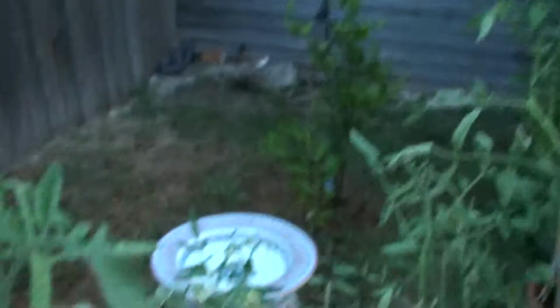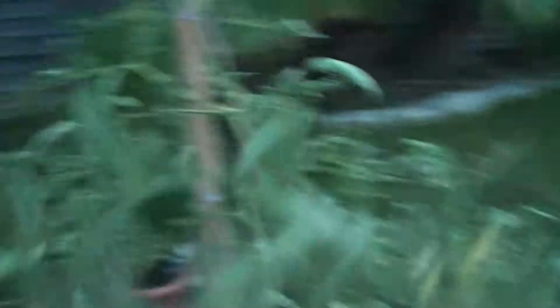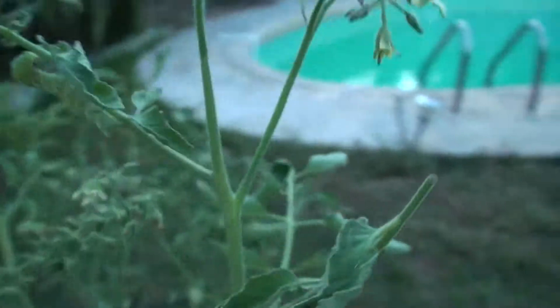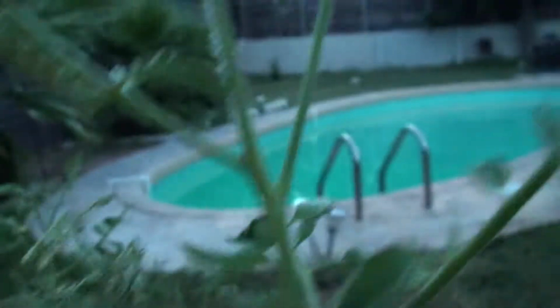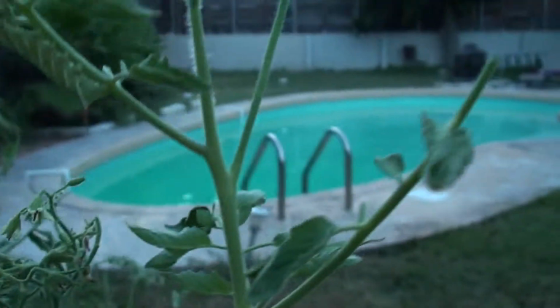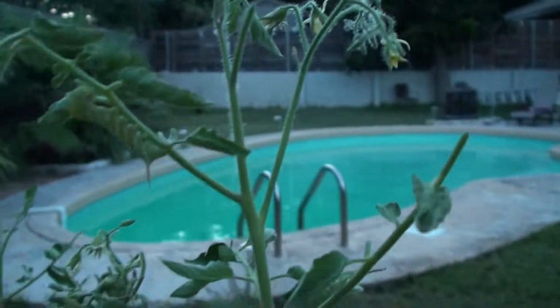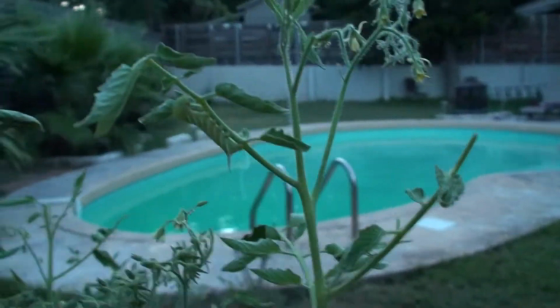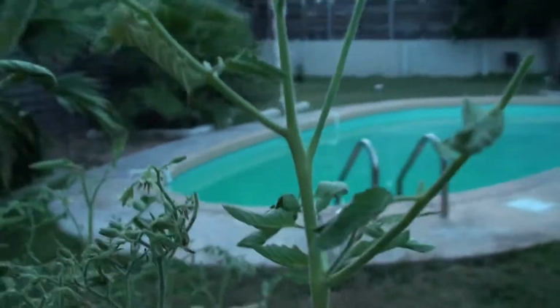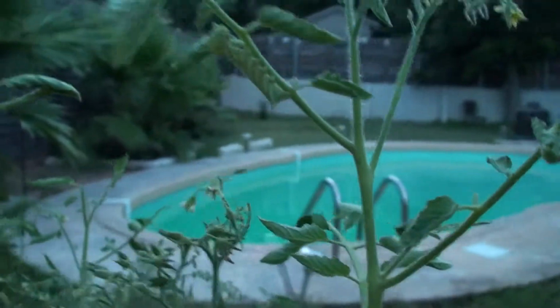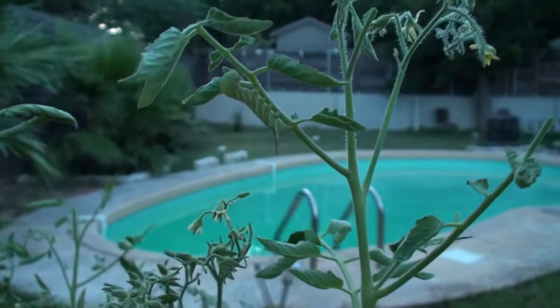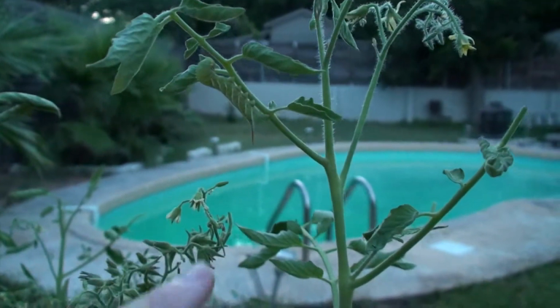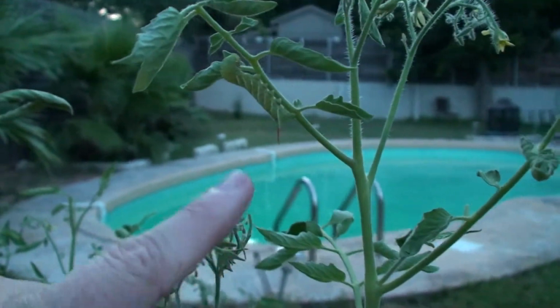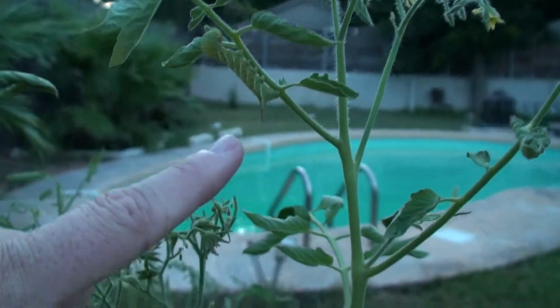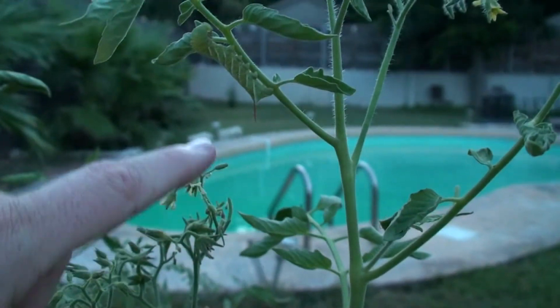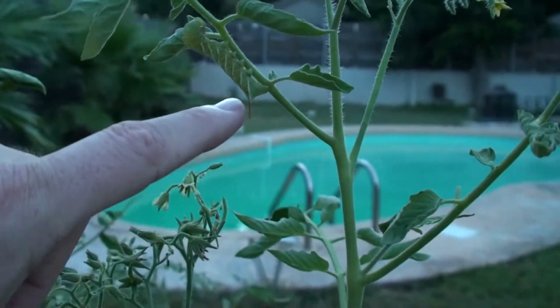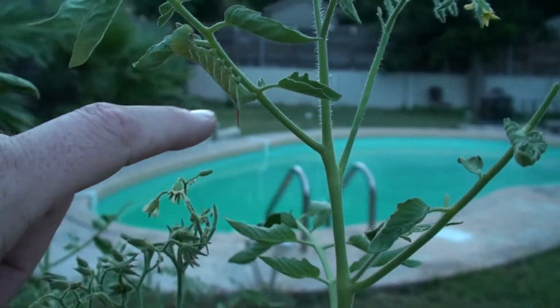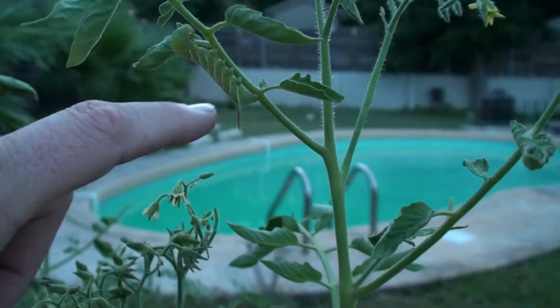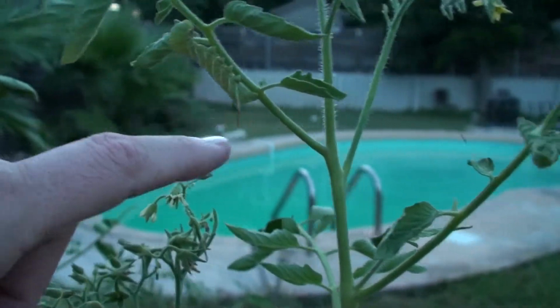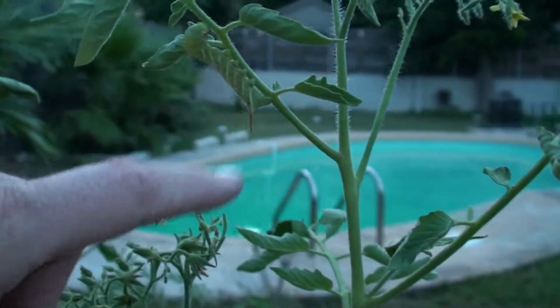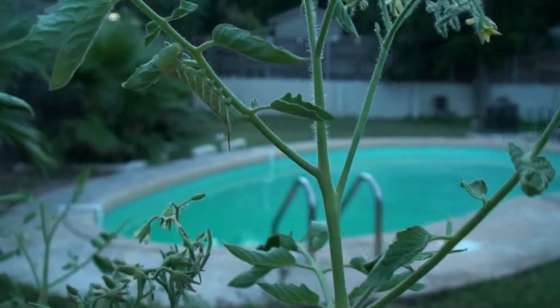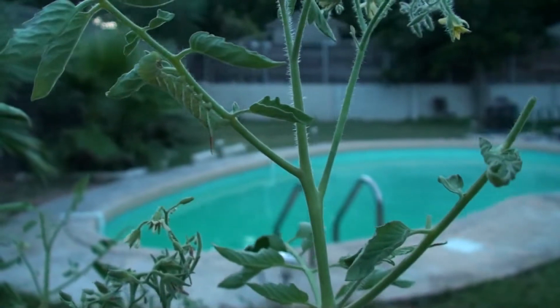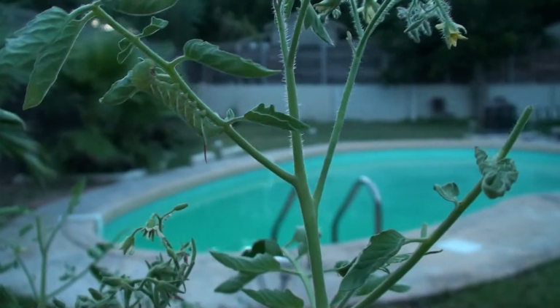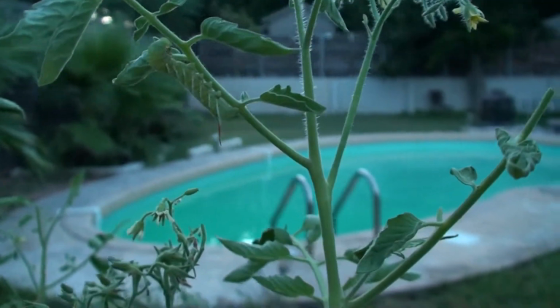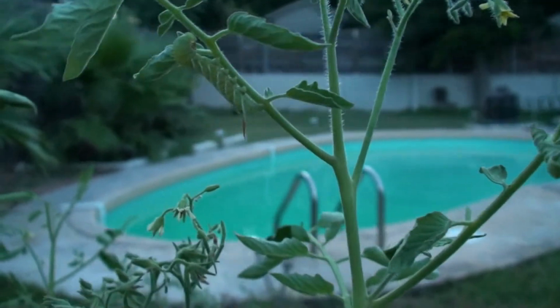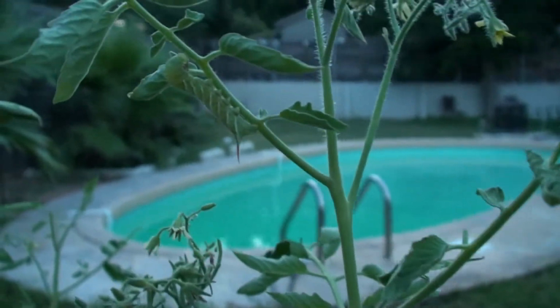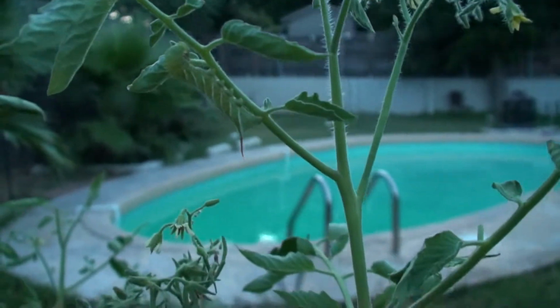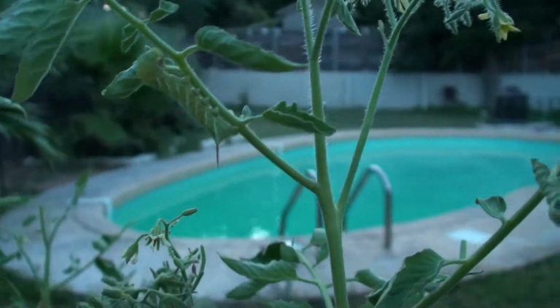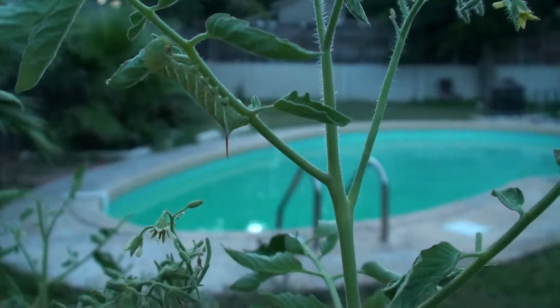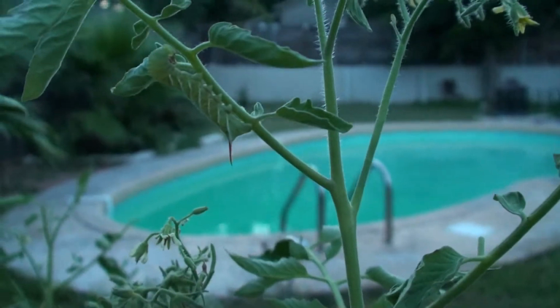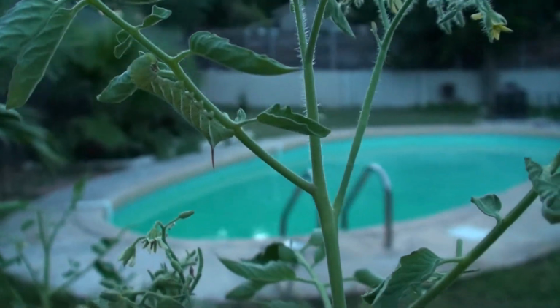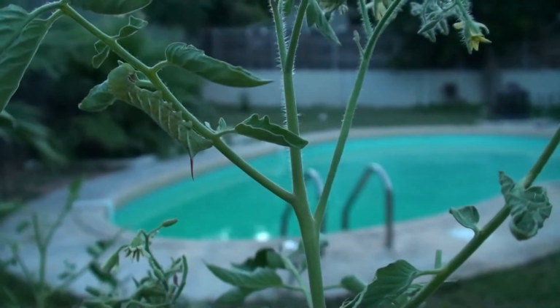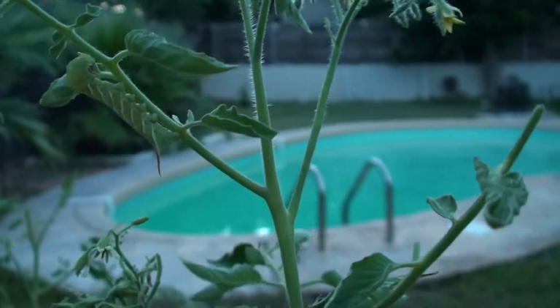Now look at that little hornworm — see the horn right here? That's actually just a defense mechanism. It's not poisonous; it is meant to ward off predators.